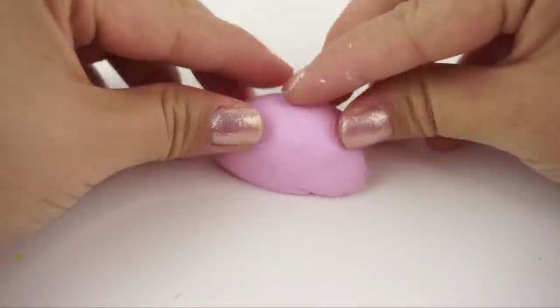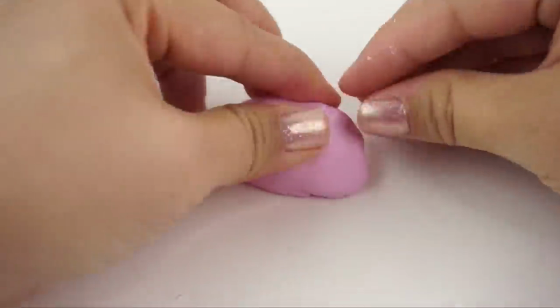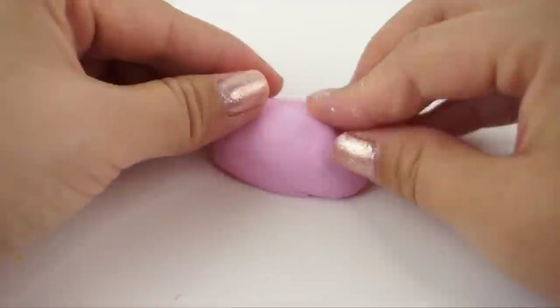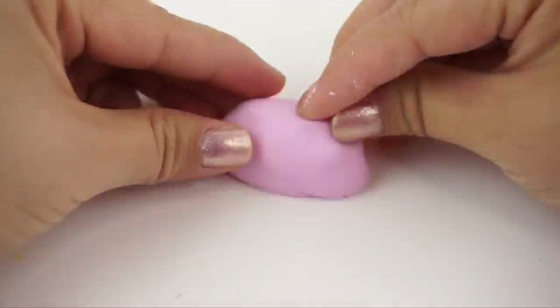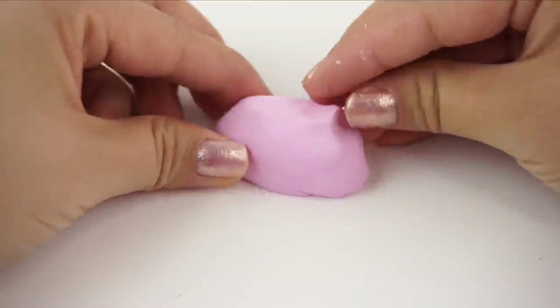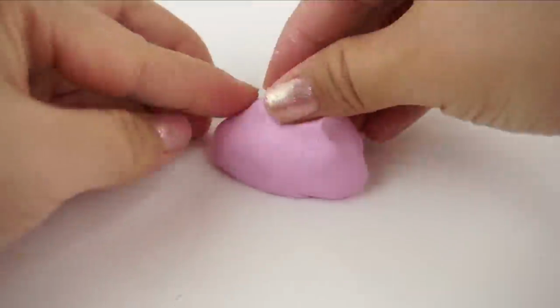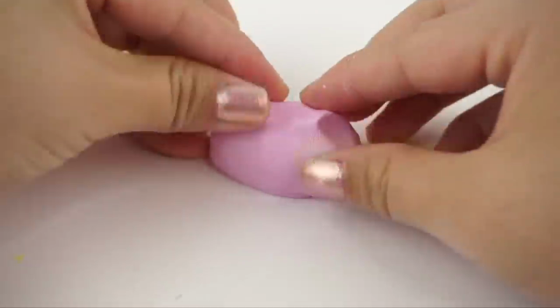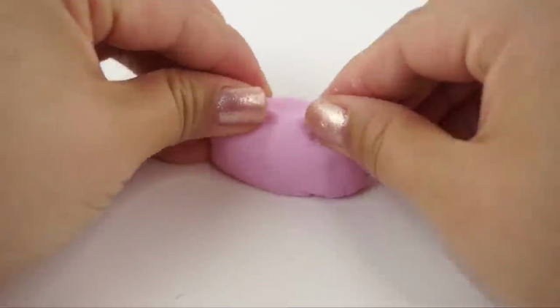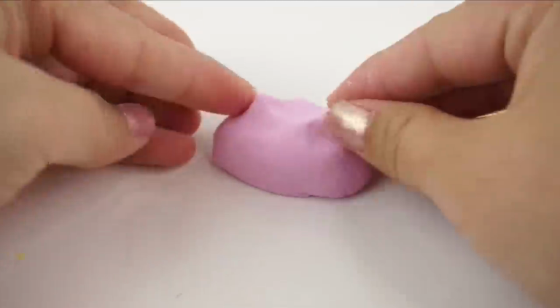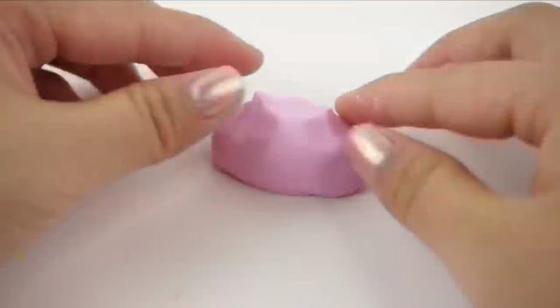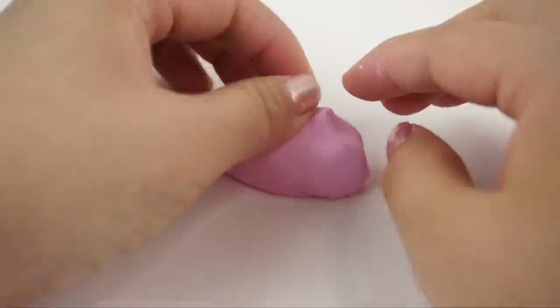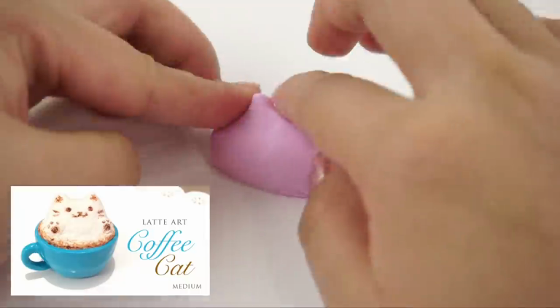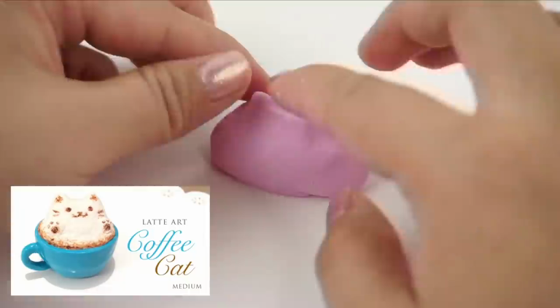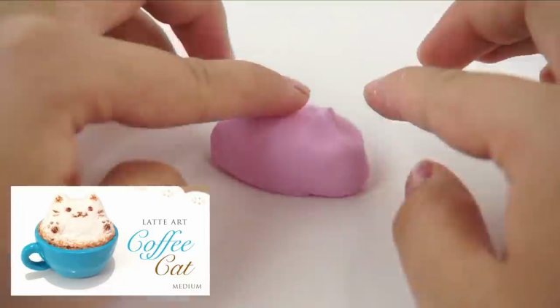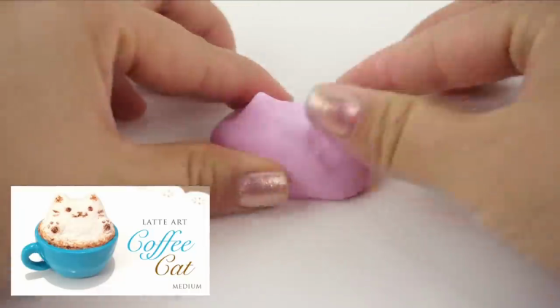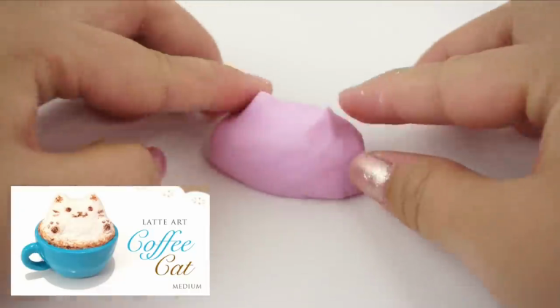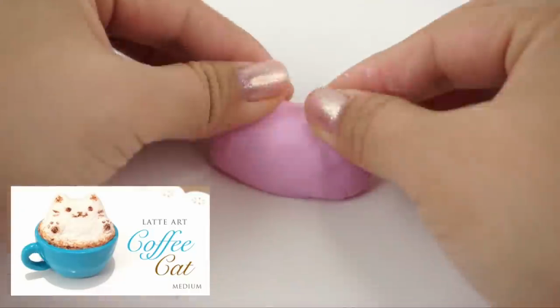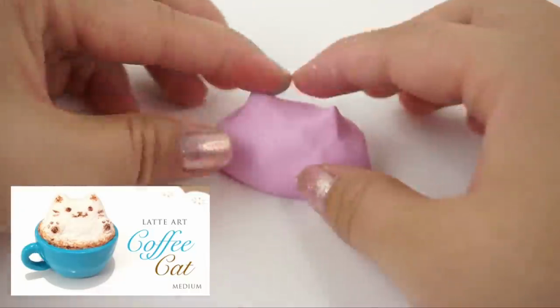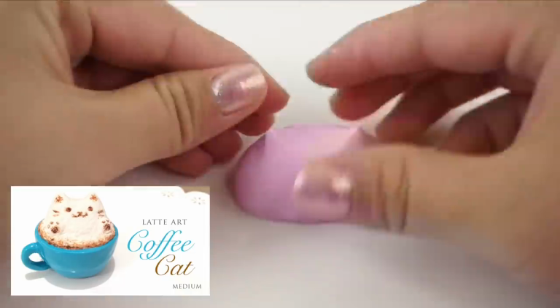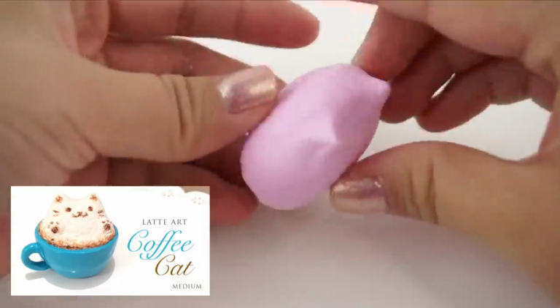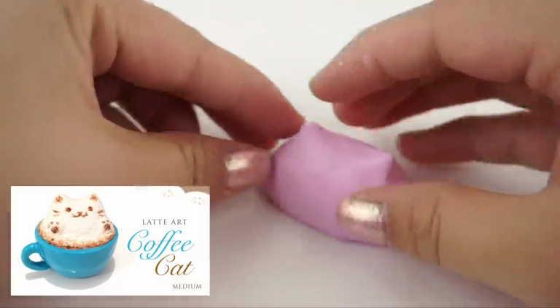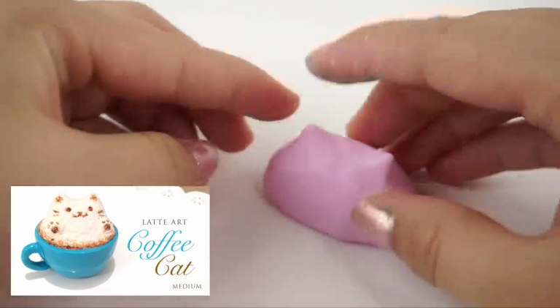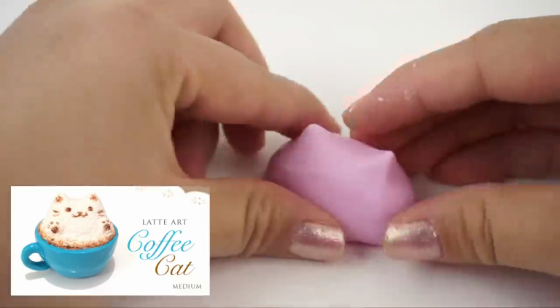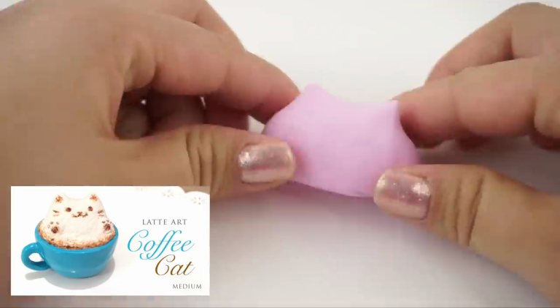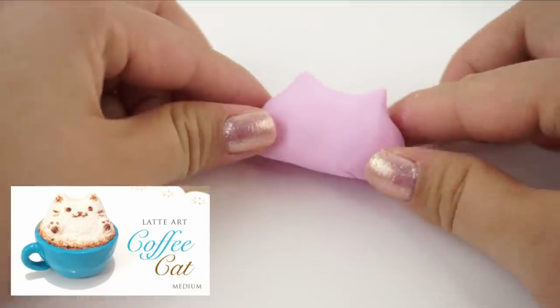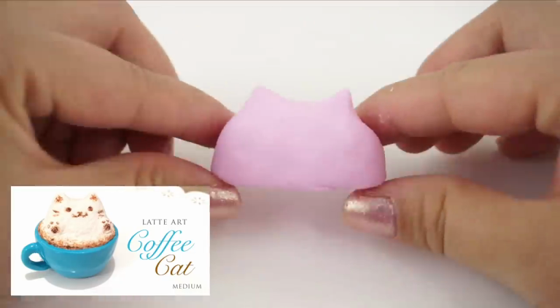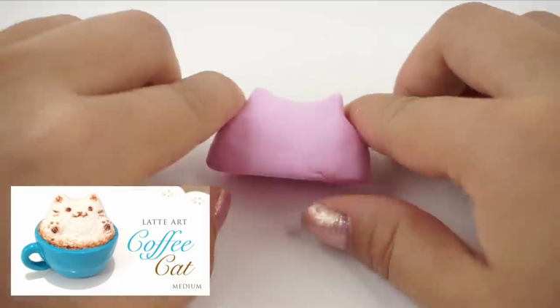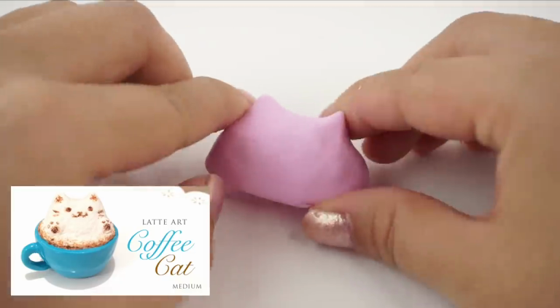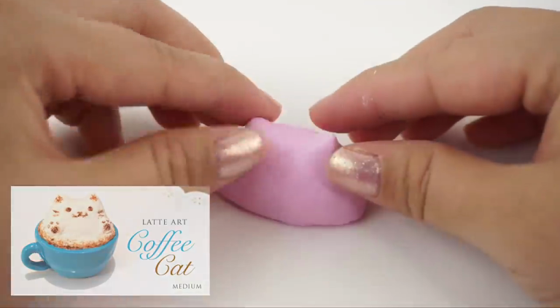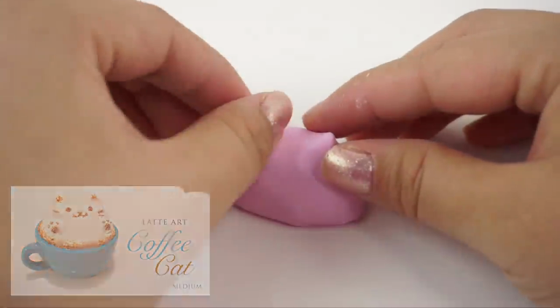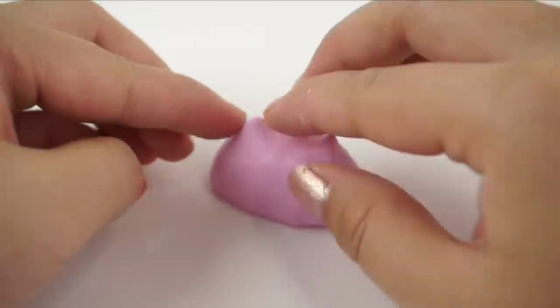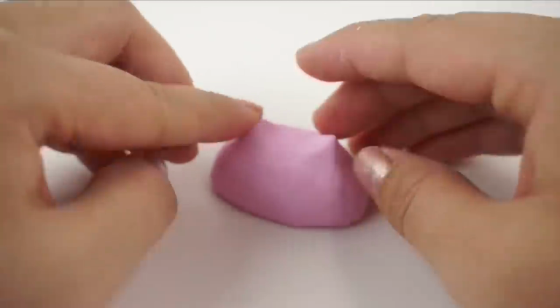First I'm smoothing out the clay and then sculpting it into a cat head shape. This actually reminds me a lot of my very first latte art cat tutorial, so please leave a comment down below if you remember watching that video when it came out.